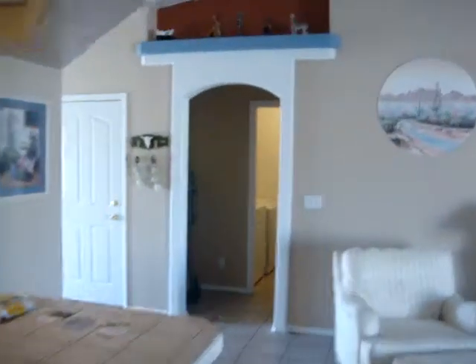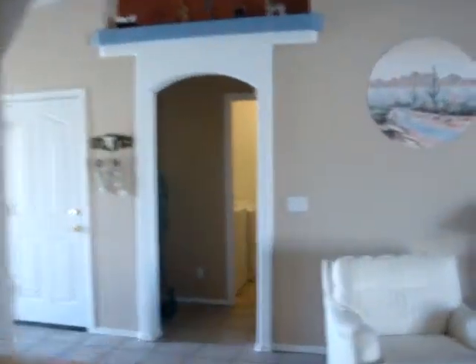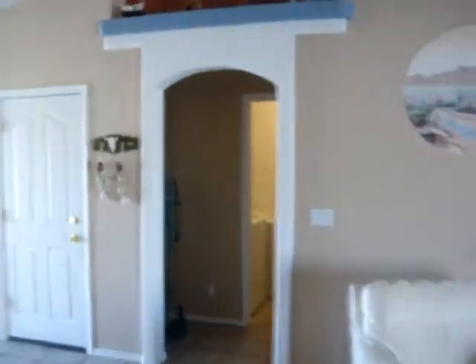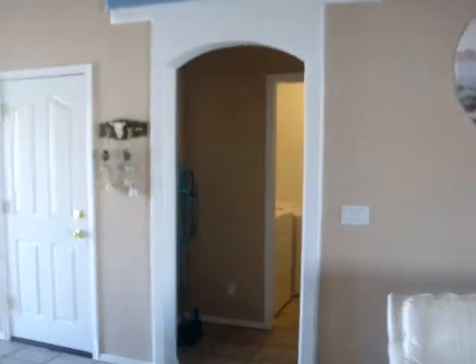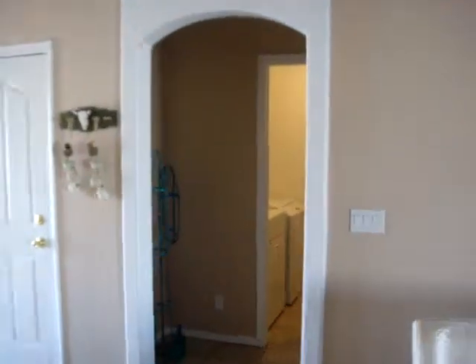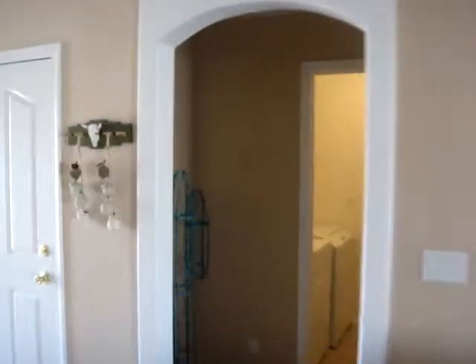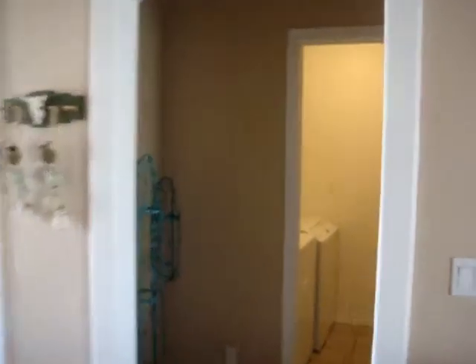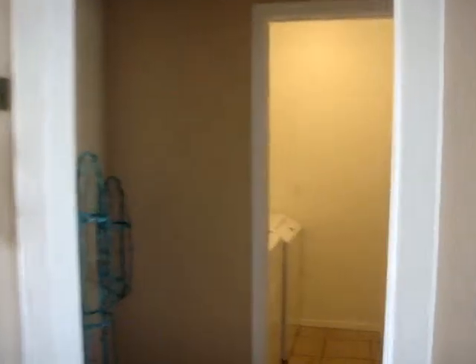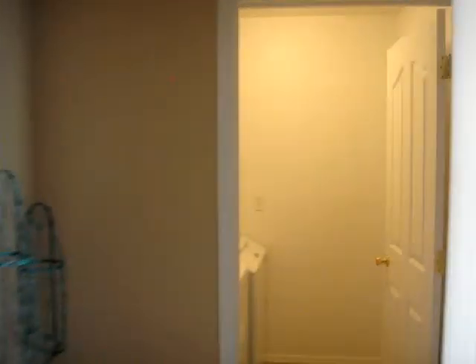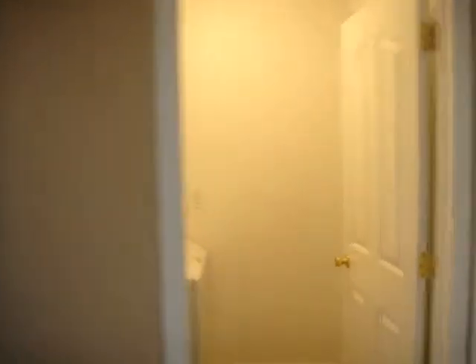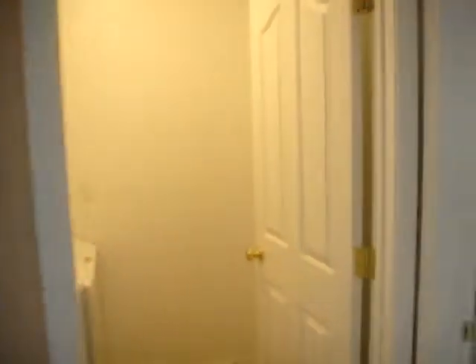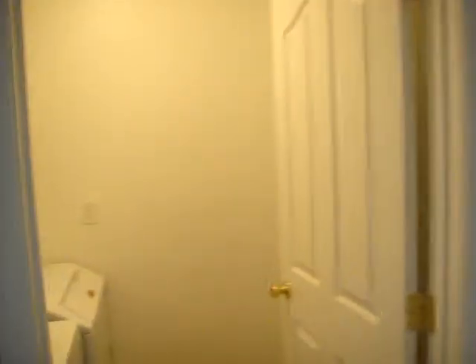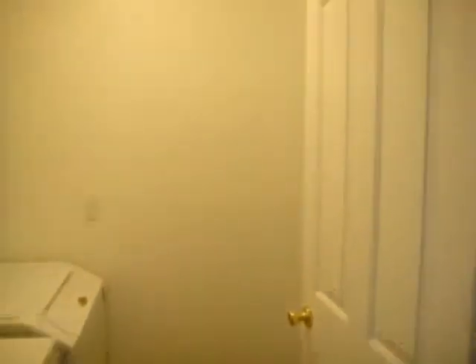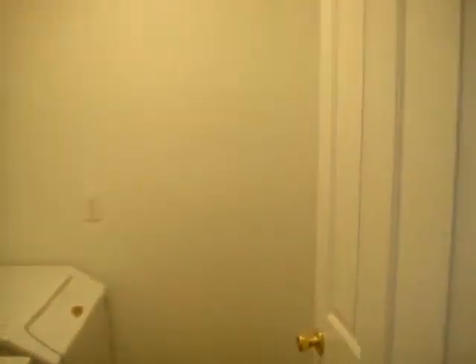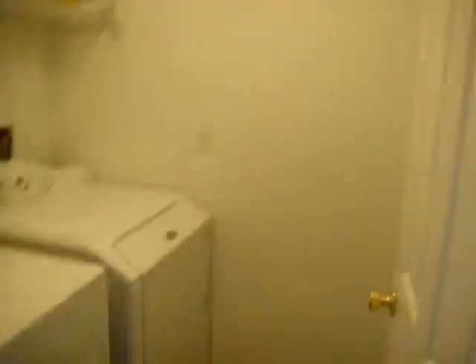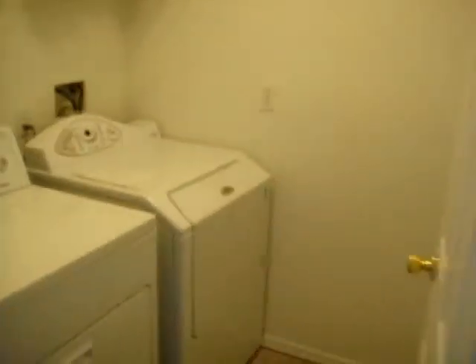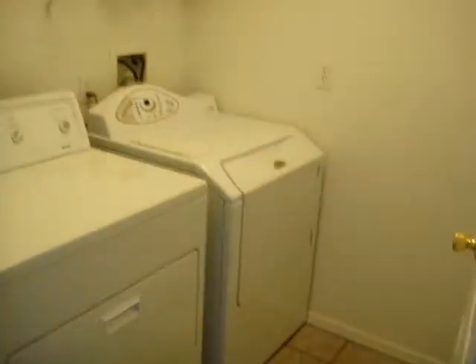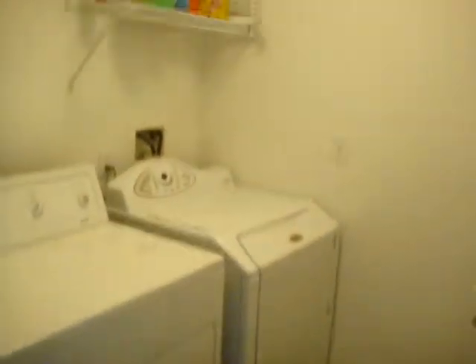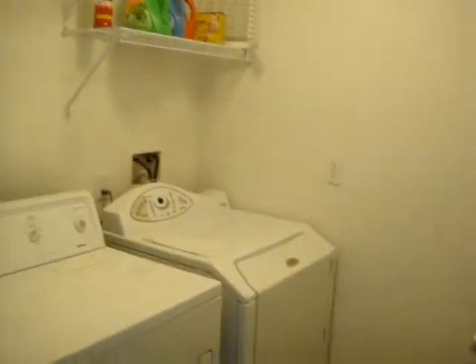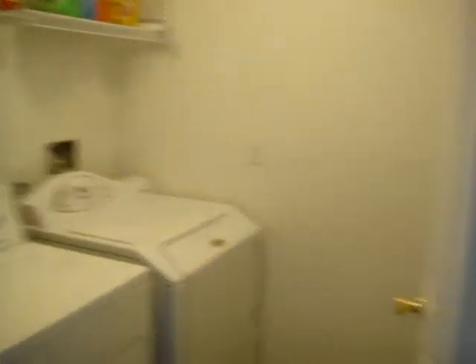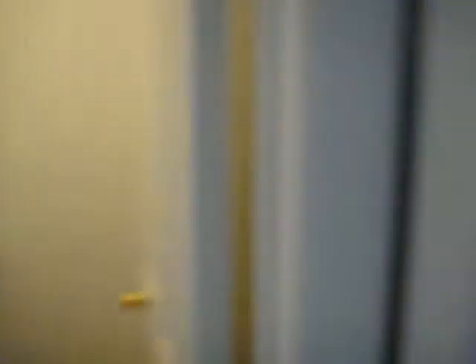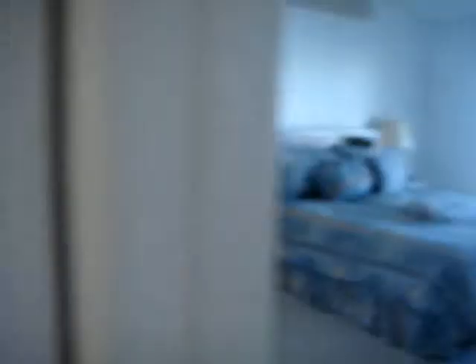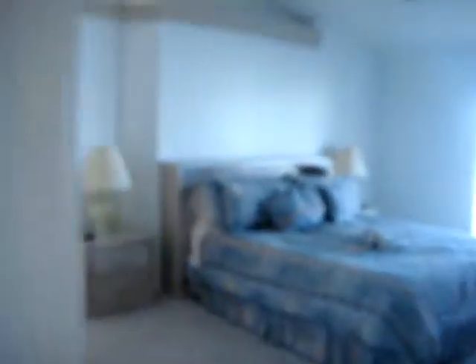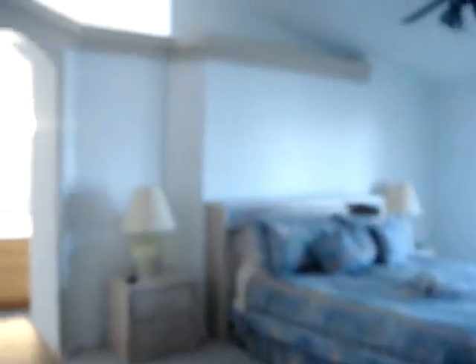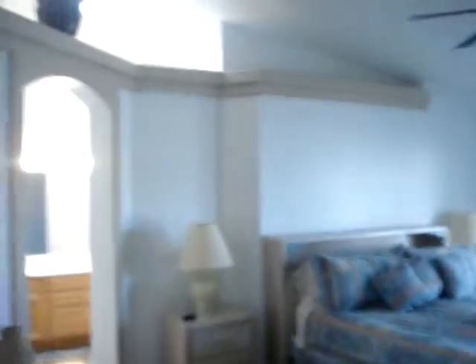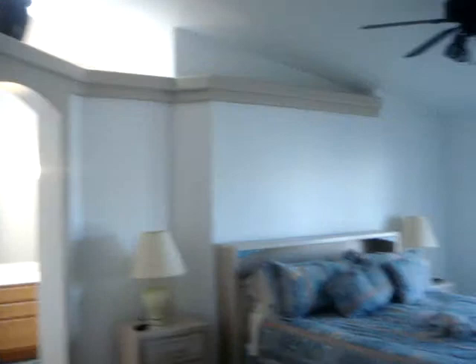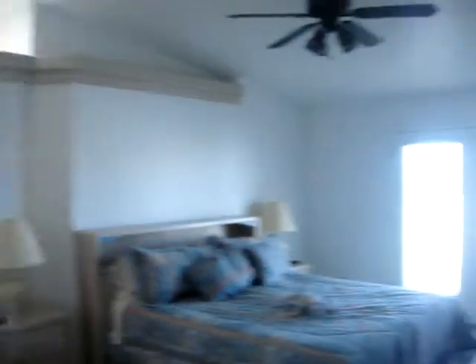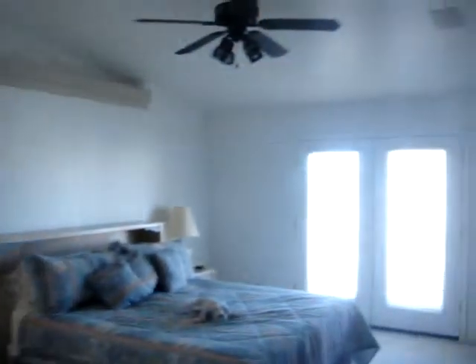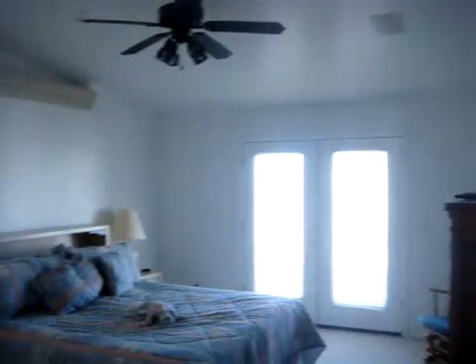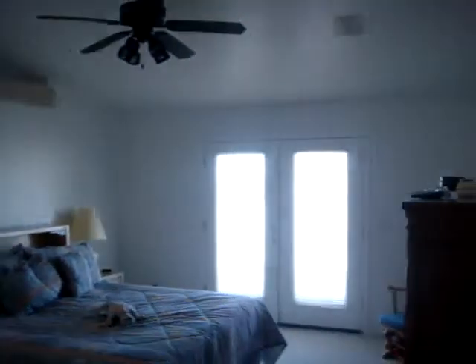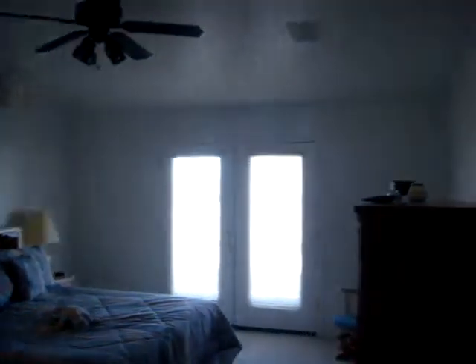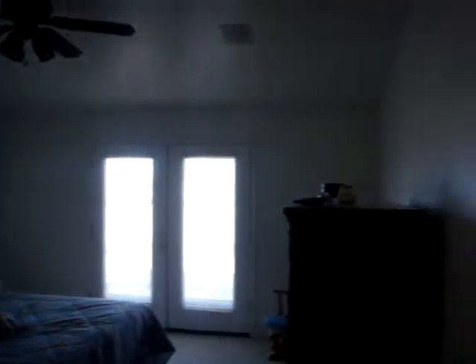The home features a three-car garage that is 52 feet deep for your boat. It has an indoor laundry room and a nice big master suite with doors out to the patio.